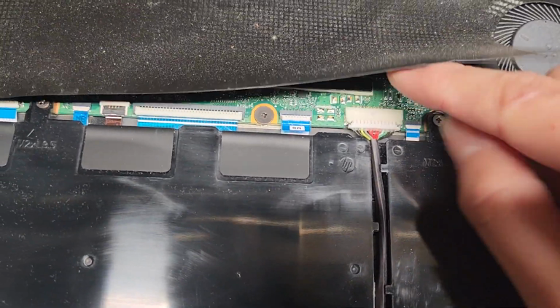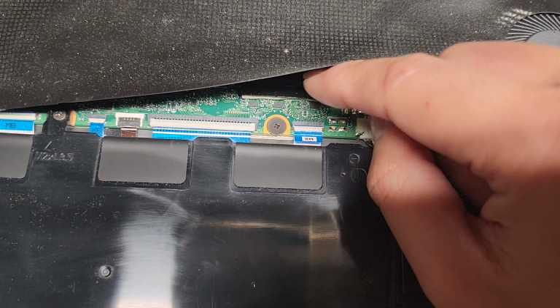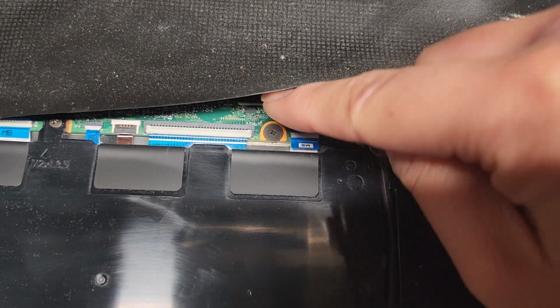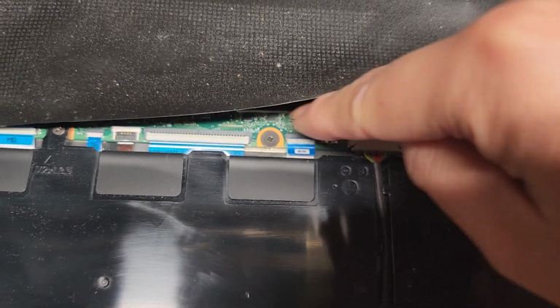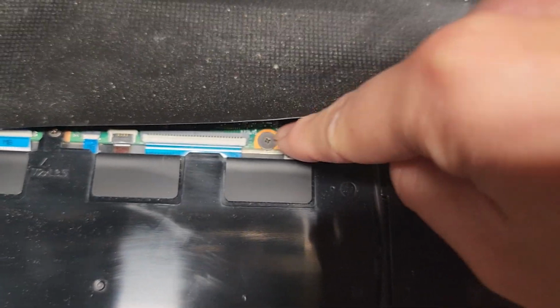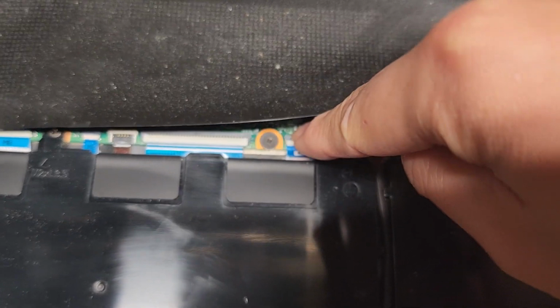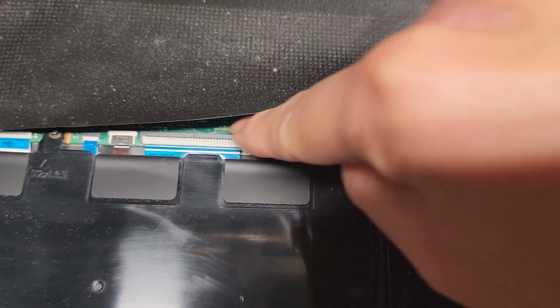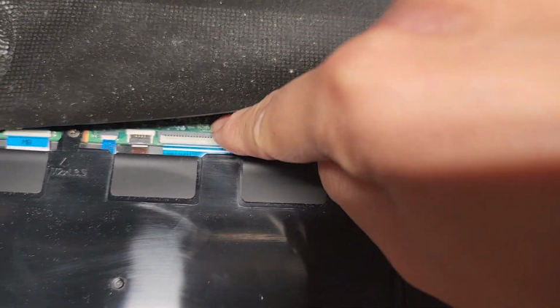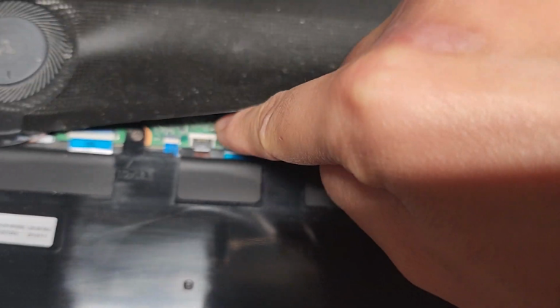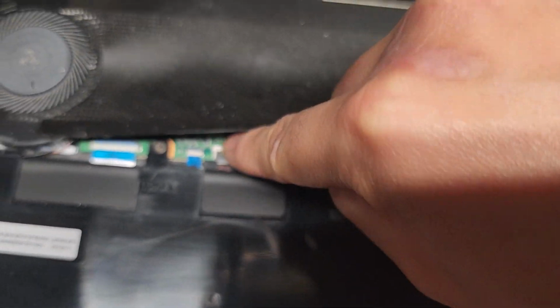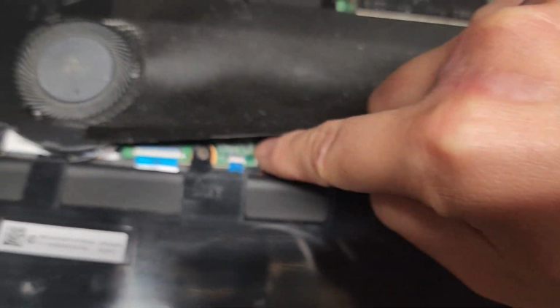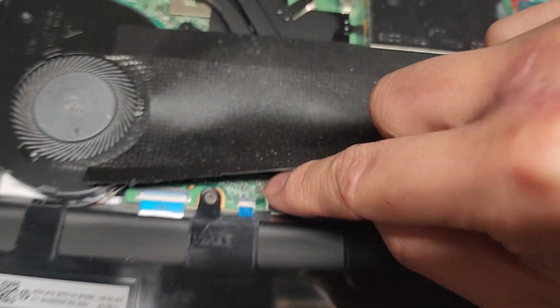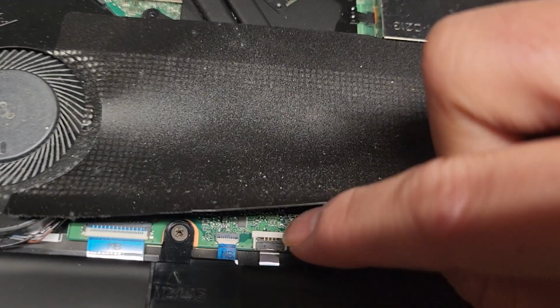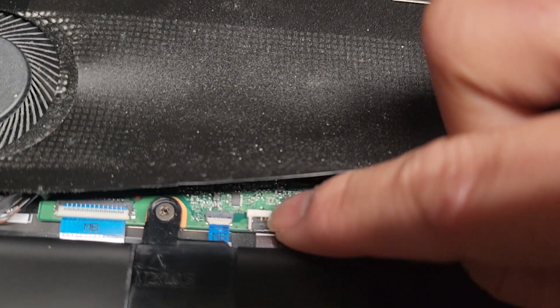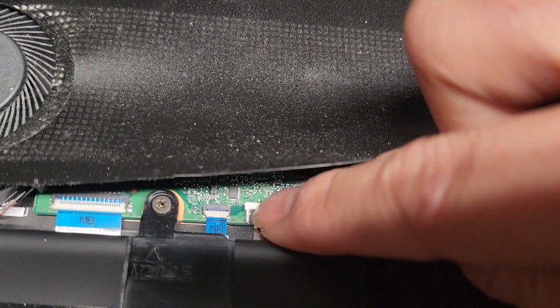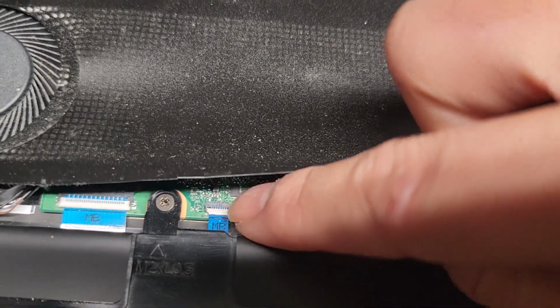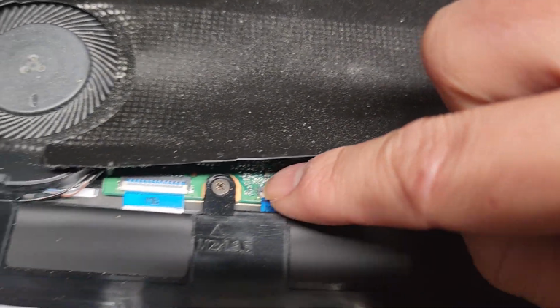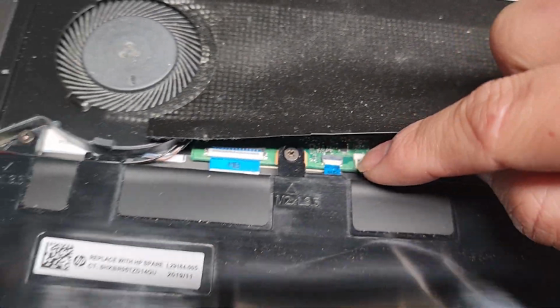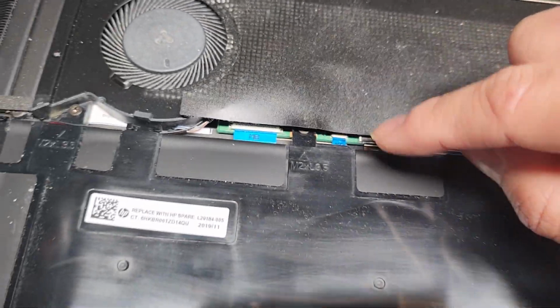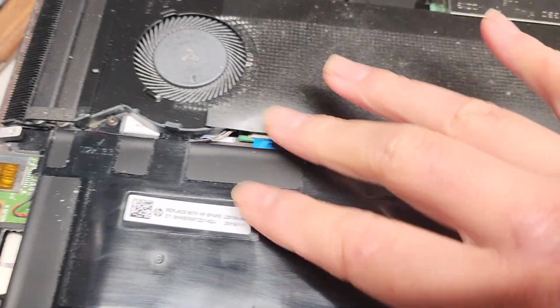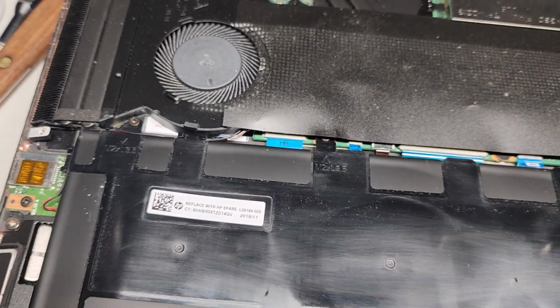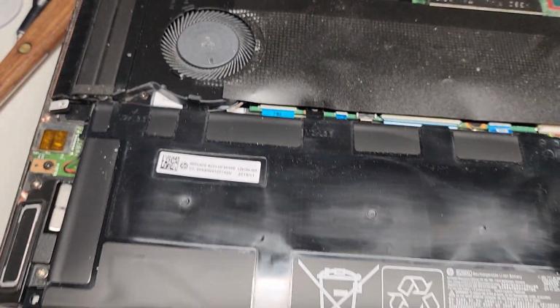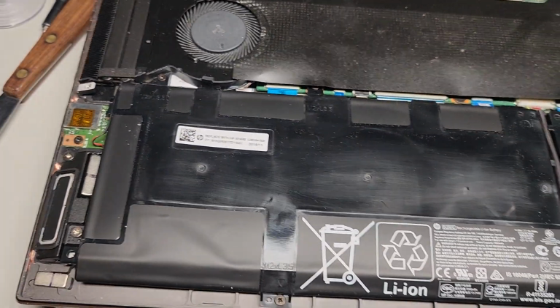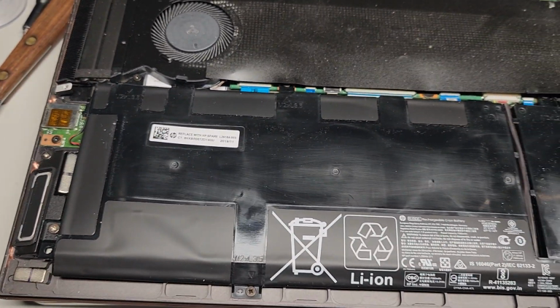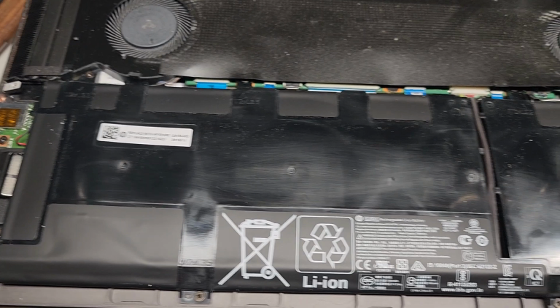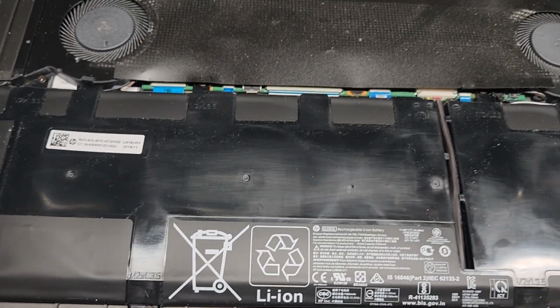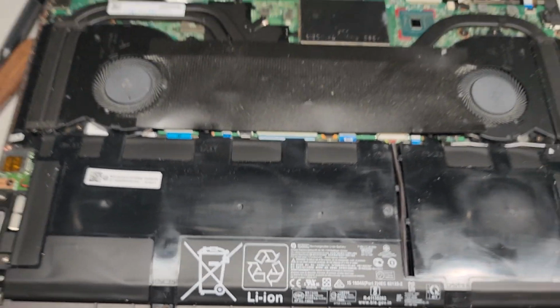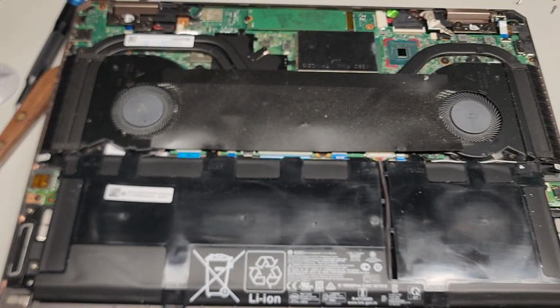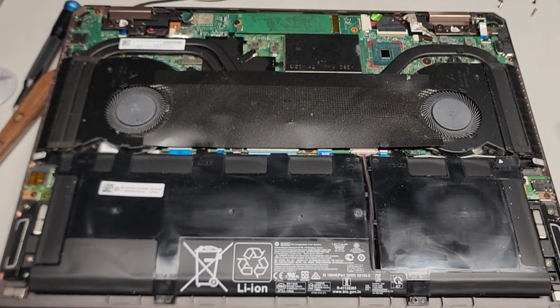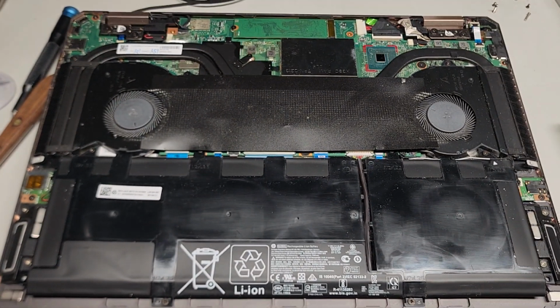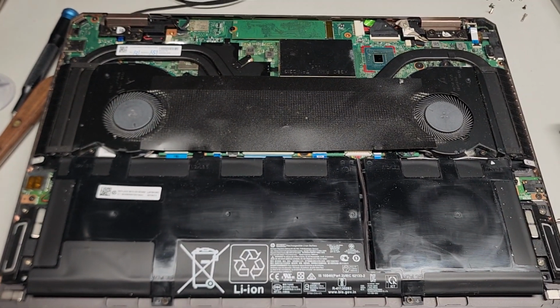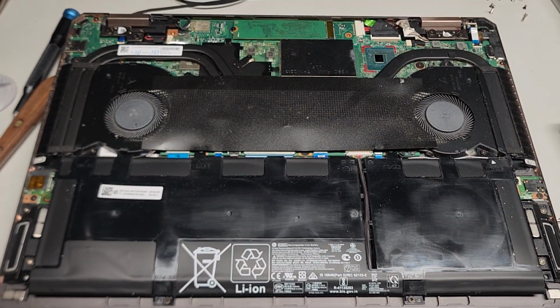Battery connector is here. This is like the trackpad, keyboard, keyboard backlight. They don't really label what these are, so I guess next time when I open this up we will take a look.